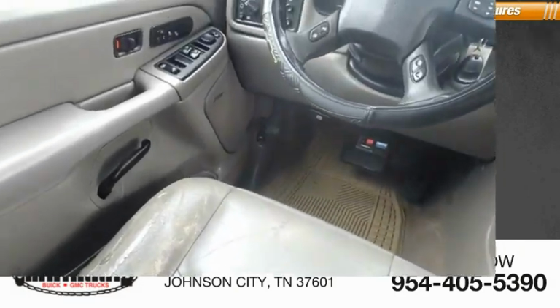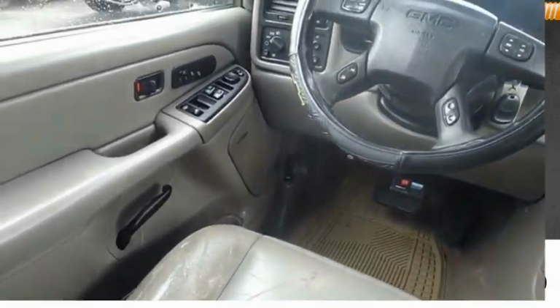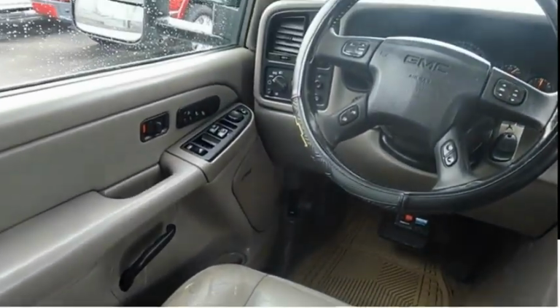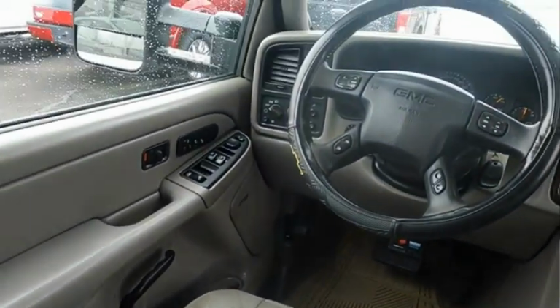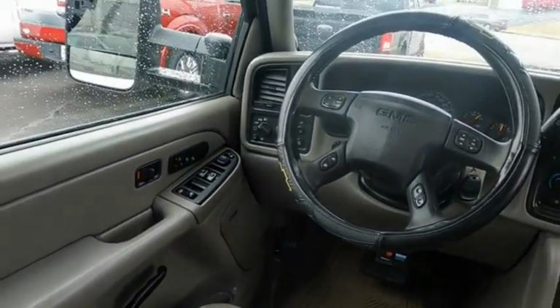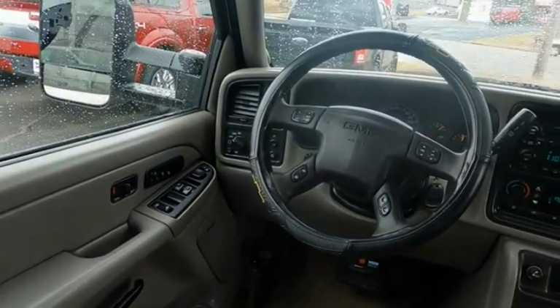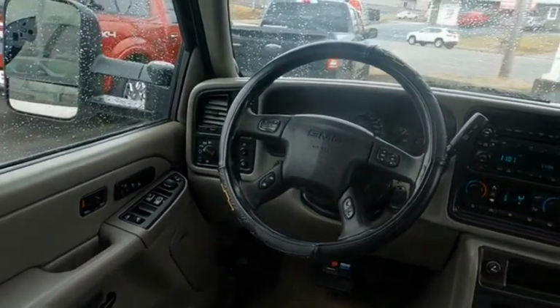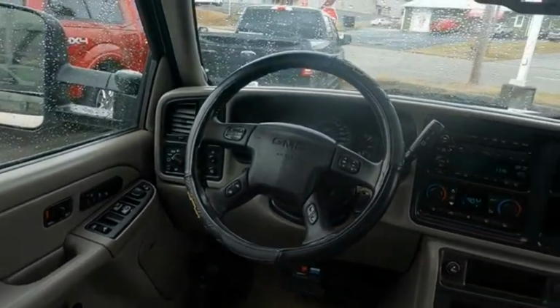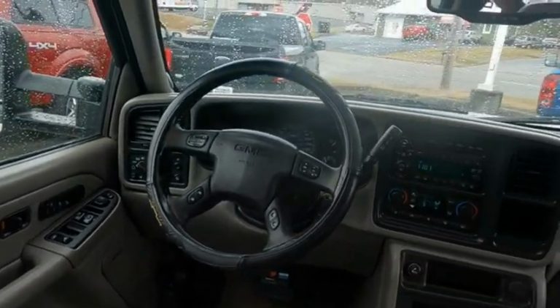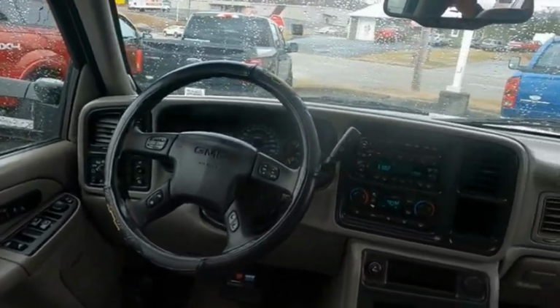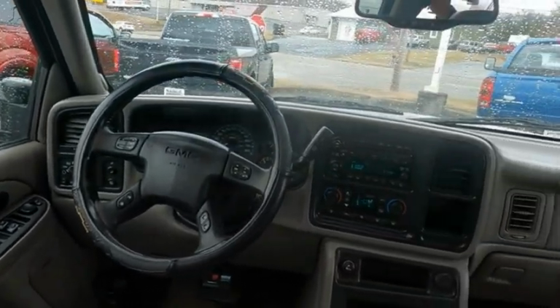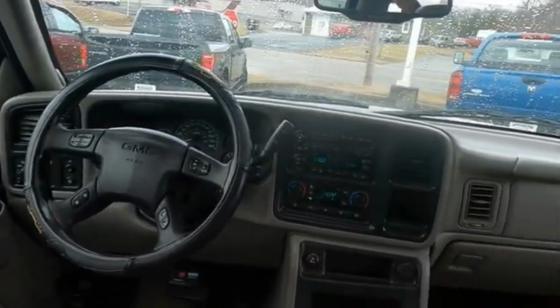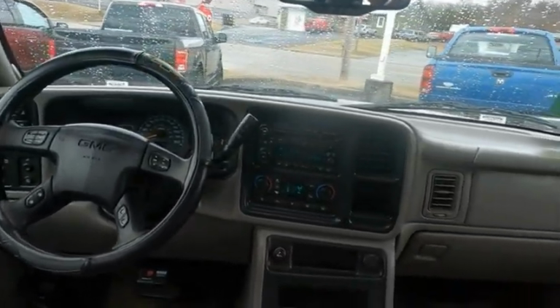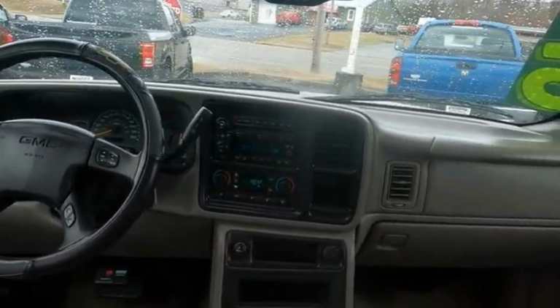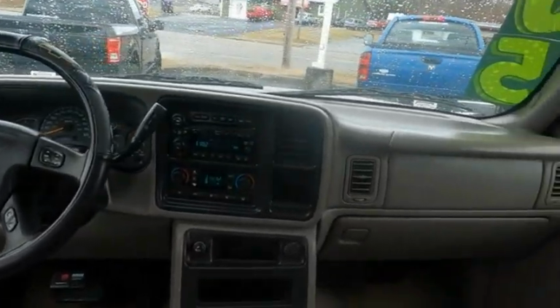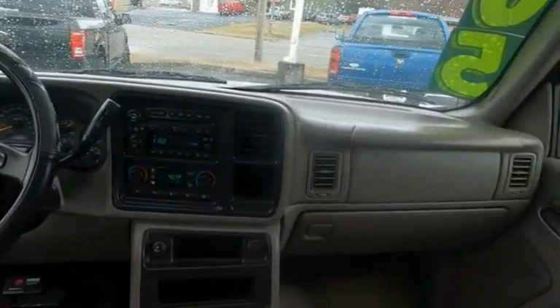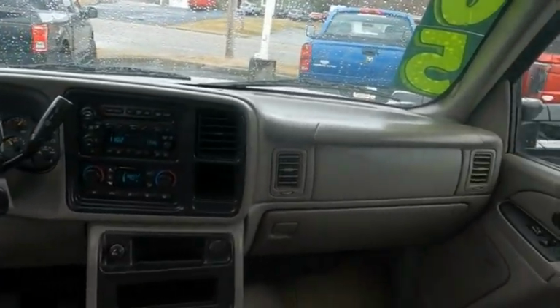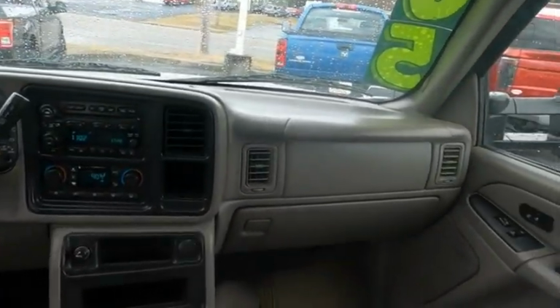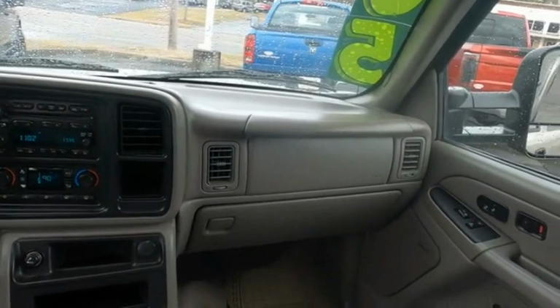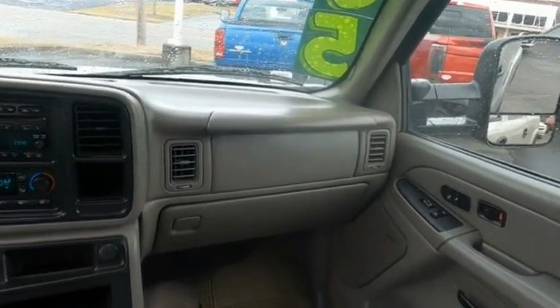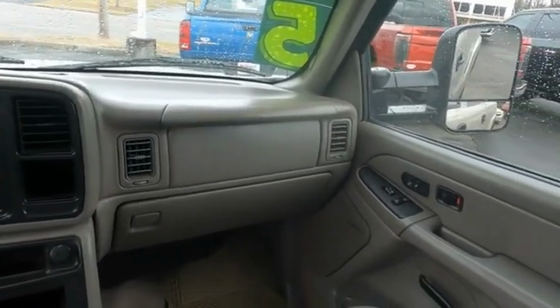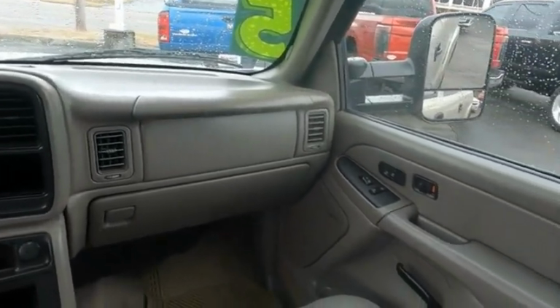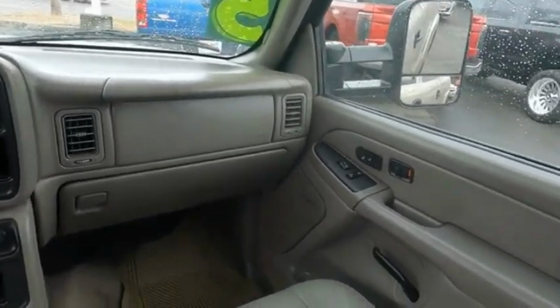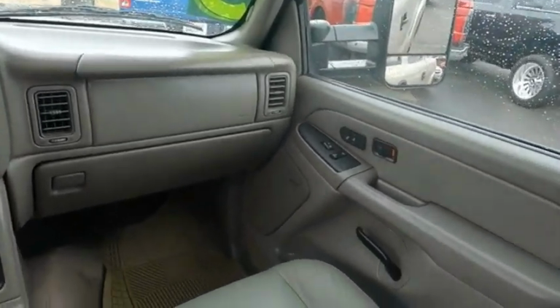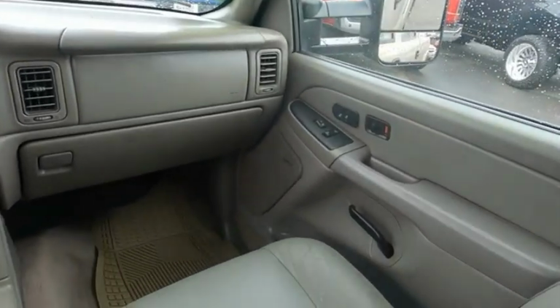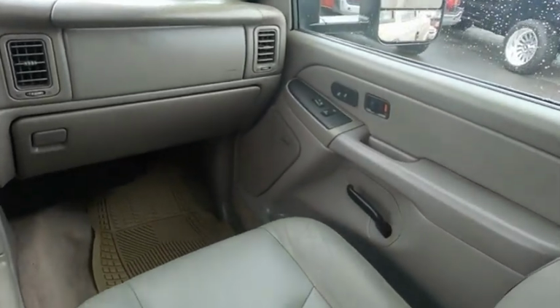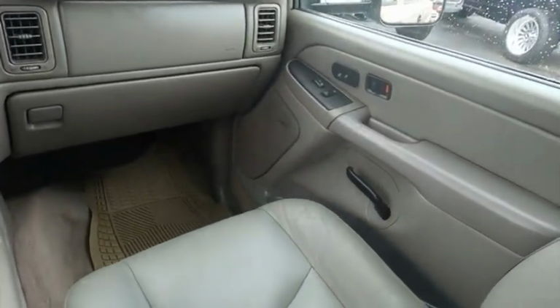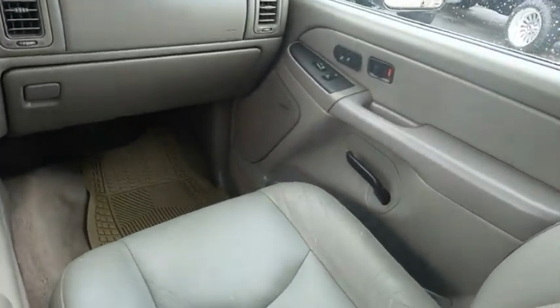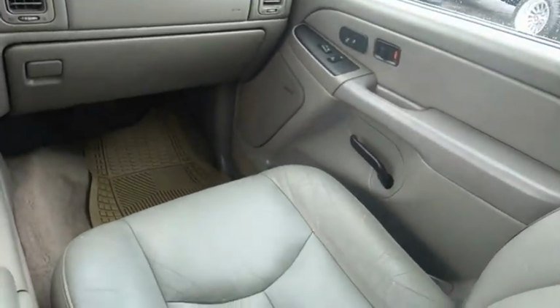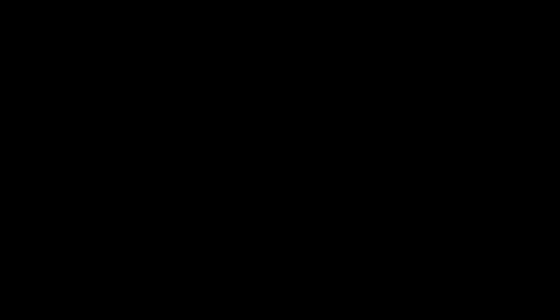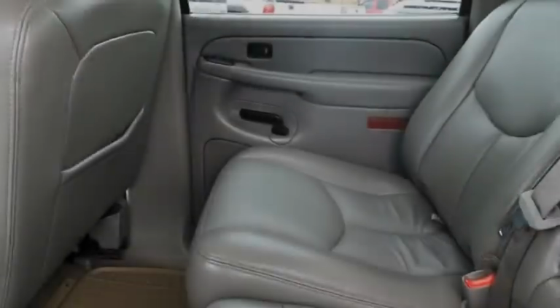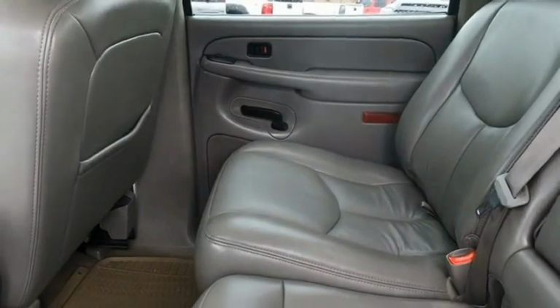The GMC Sierra 2500 HD has all your workhorse basics covered. No worries here. This isn't just a vehicle, it's an experience. So stop in for a test drive today.